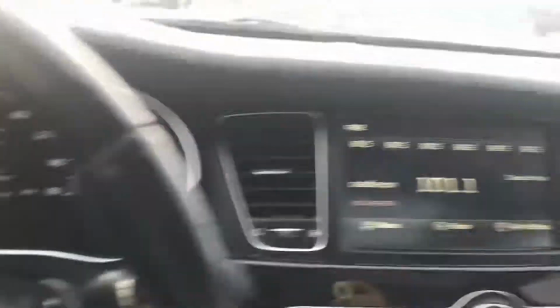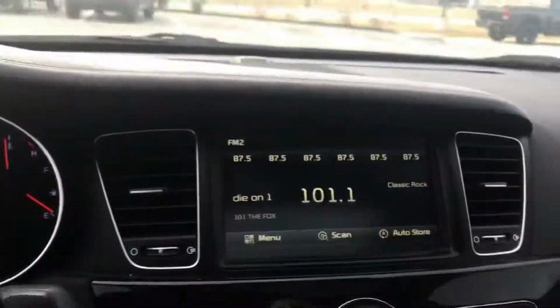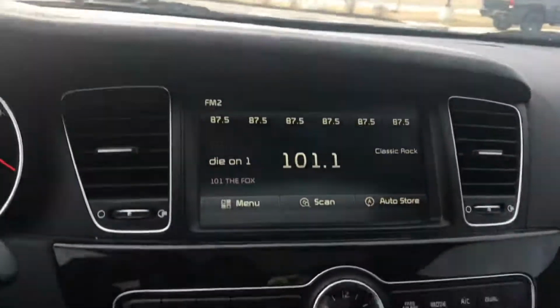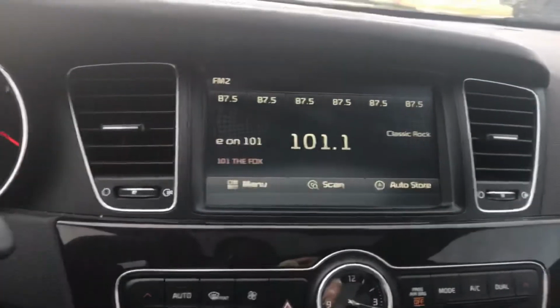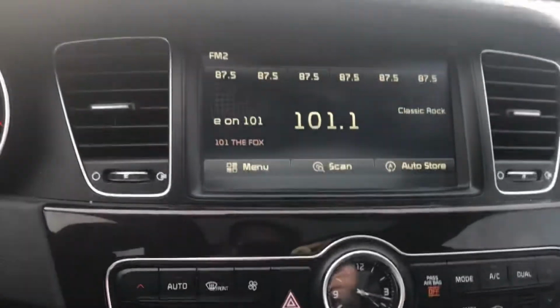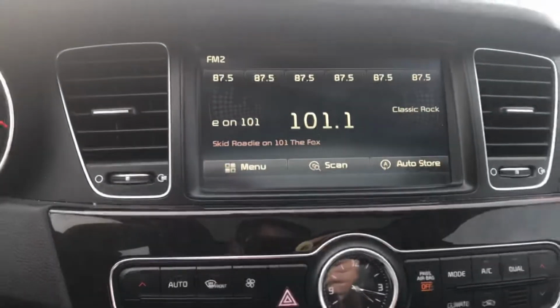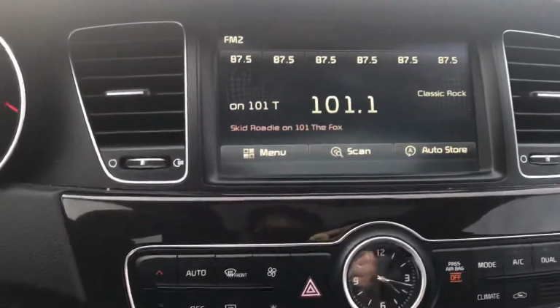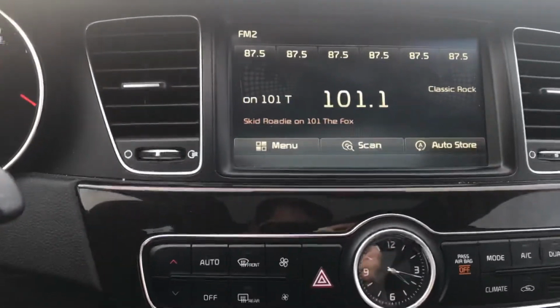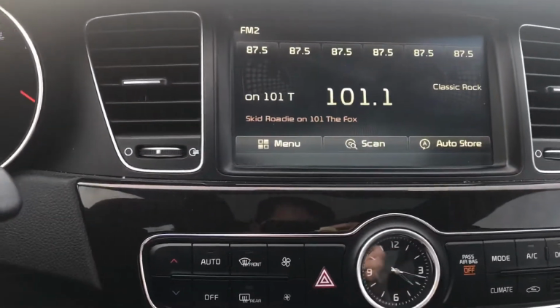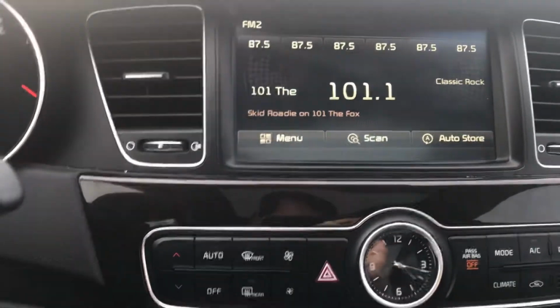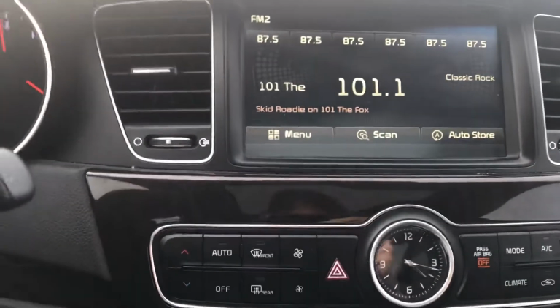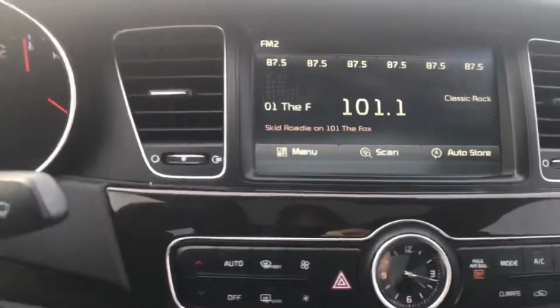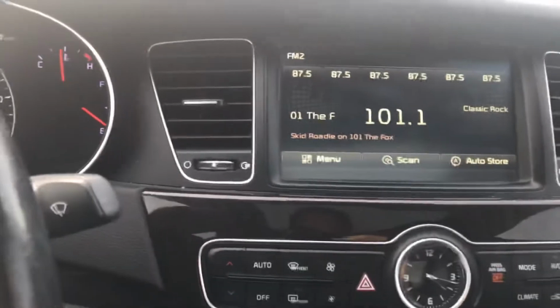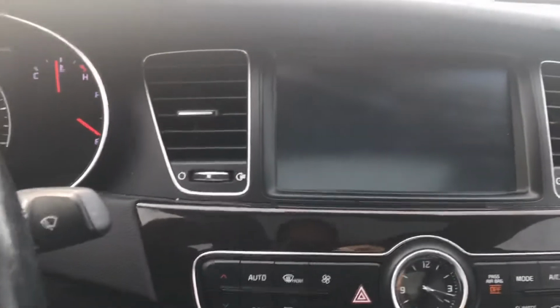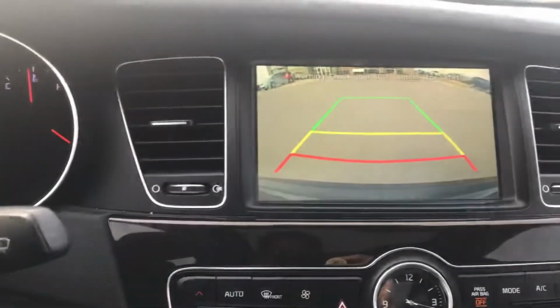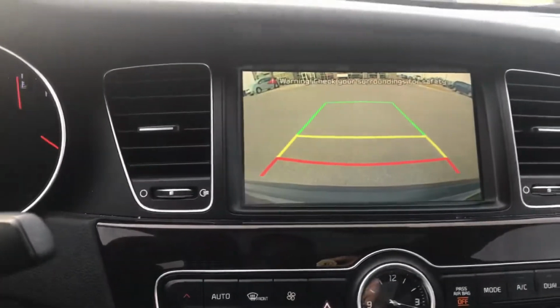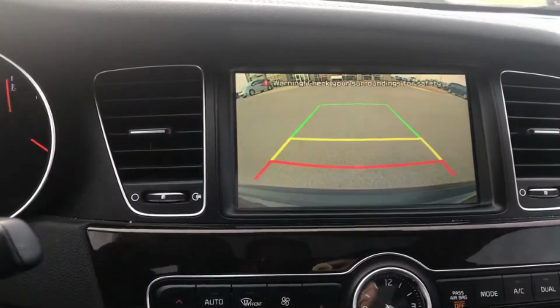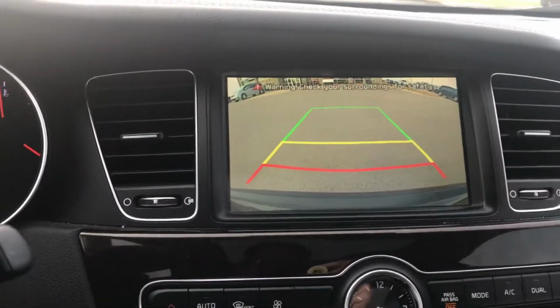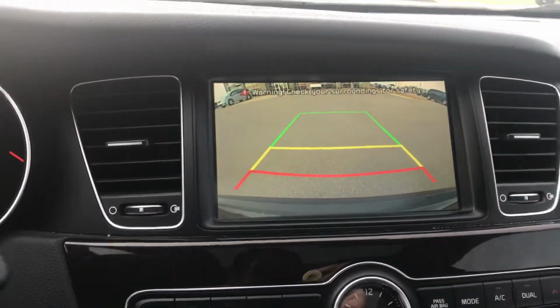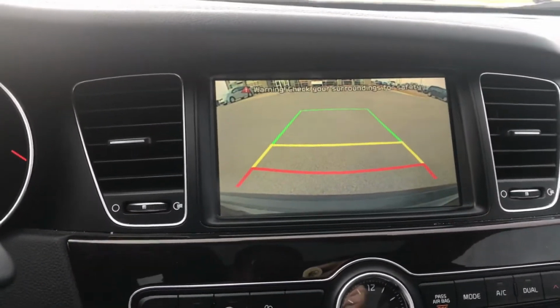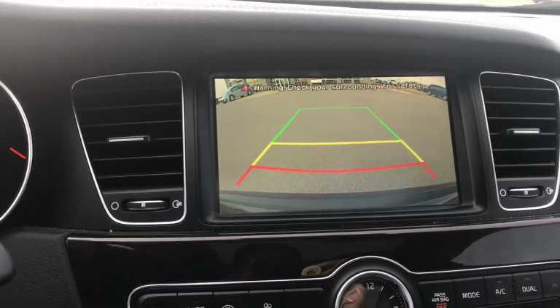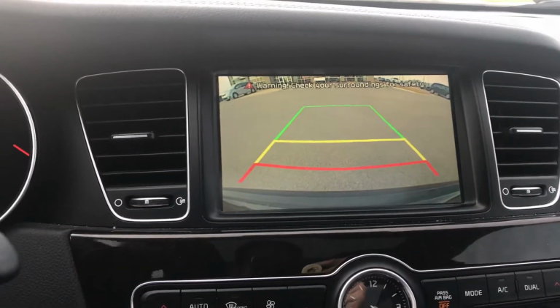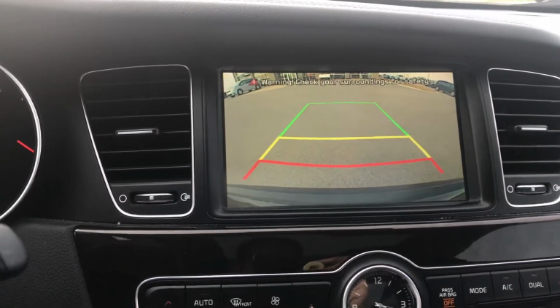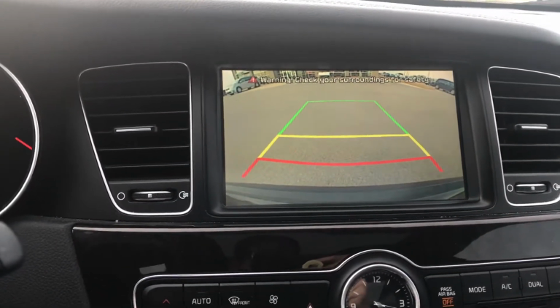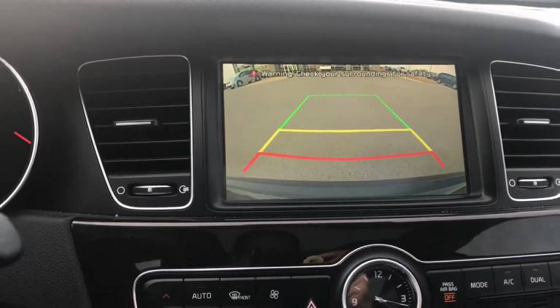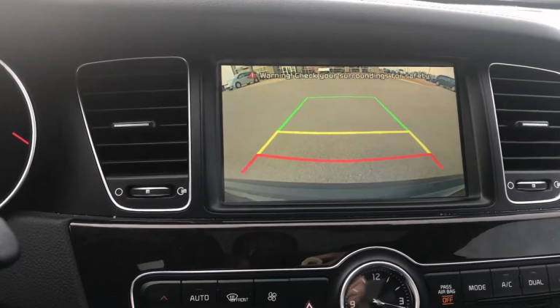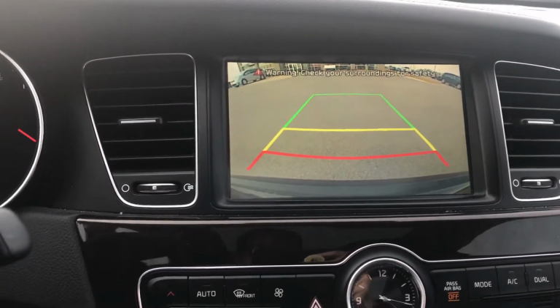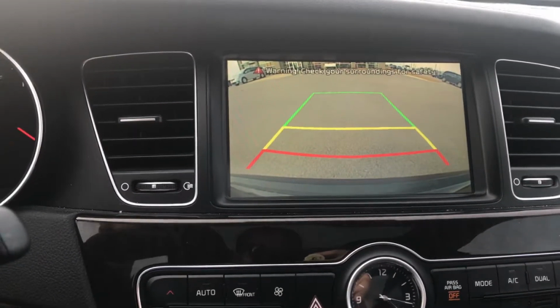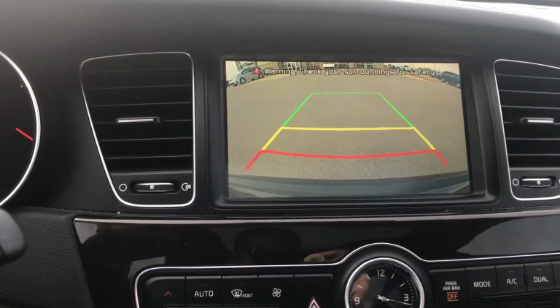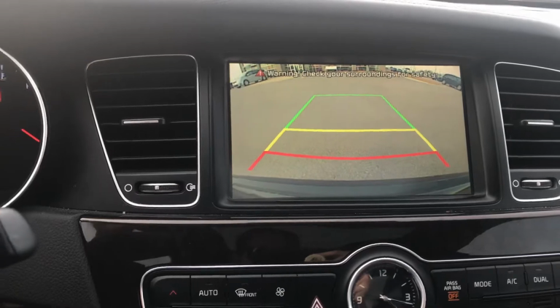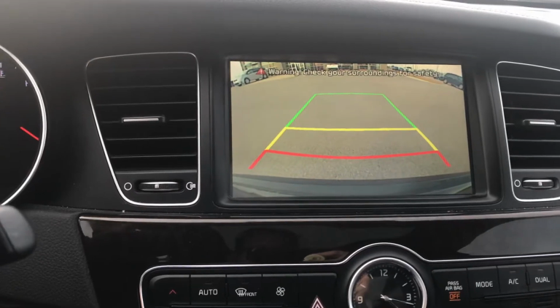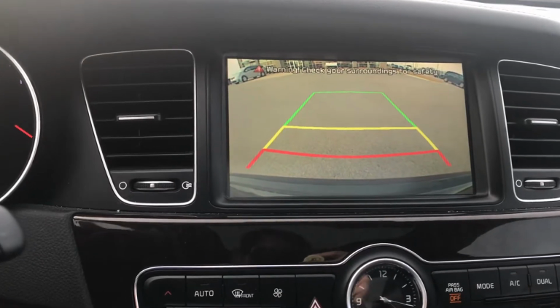We are equipped with this awesome screen which does have a backup camera. You can see that it does have the severity lines, so you know exactly where you're going to end up.